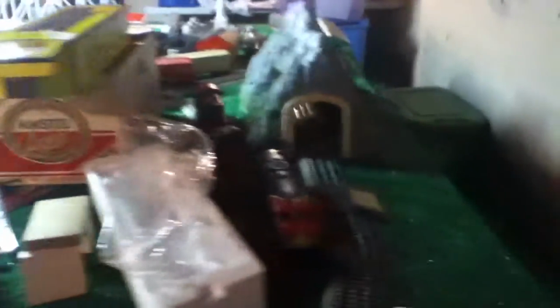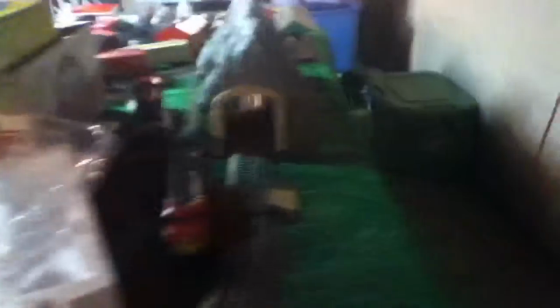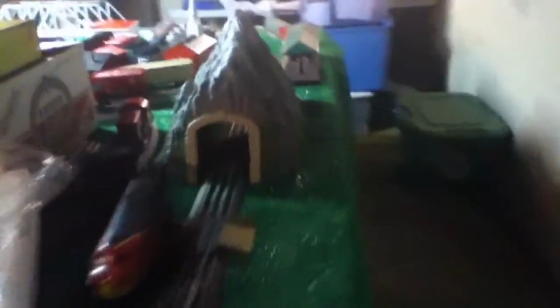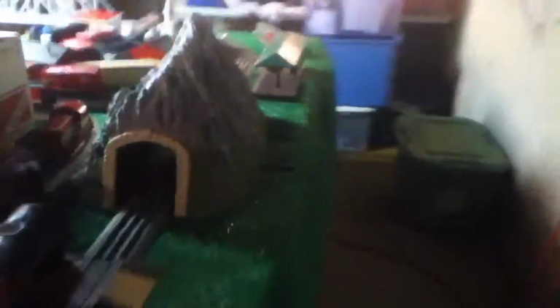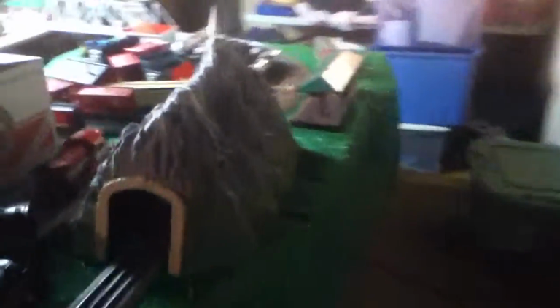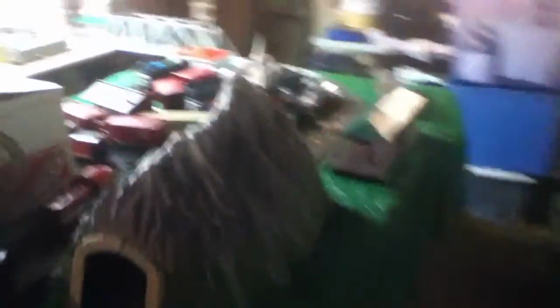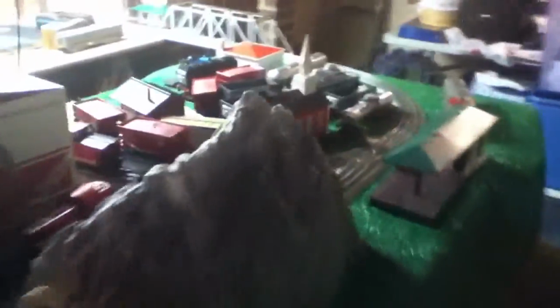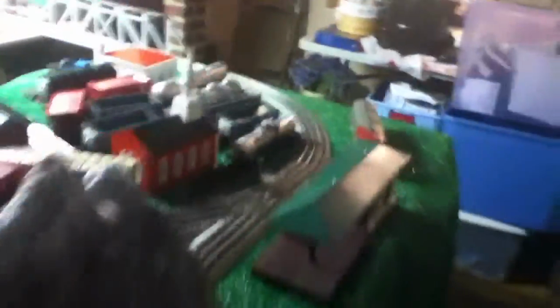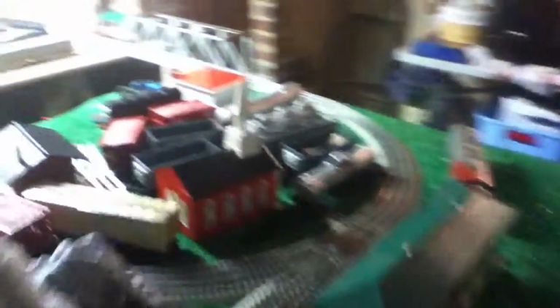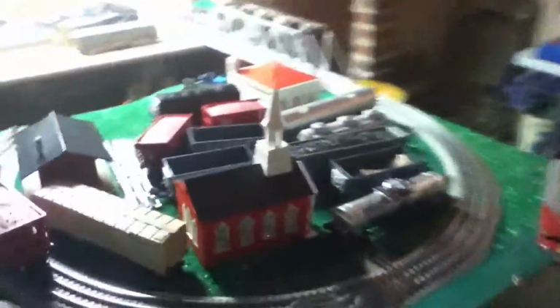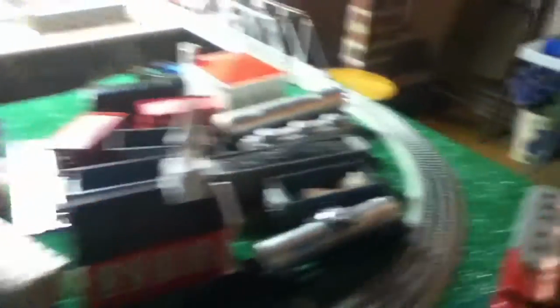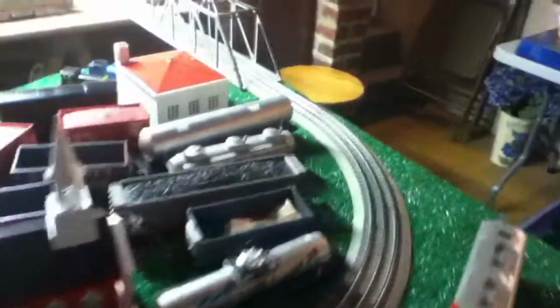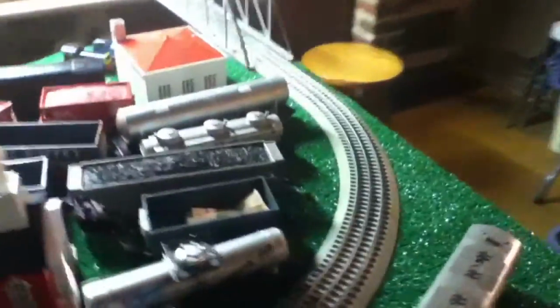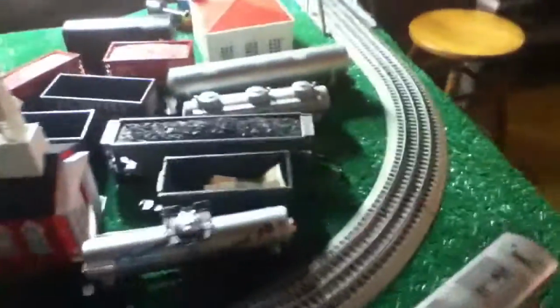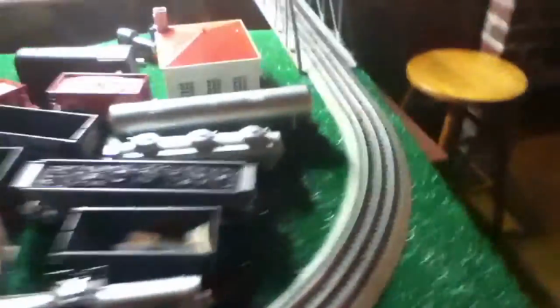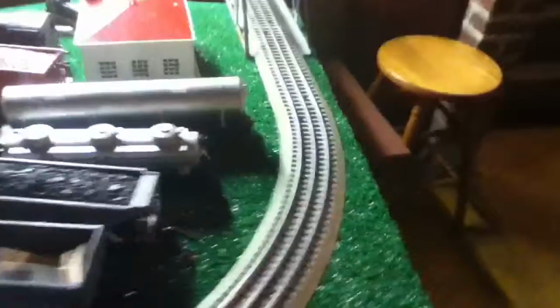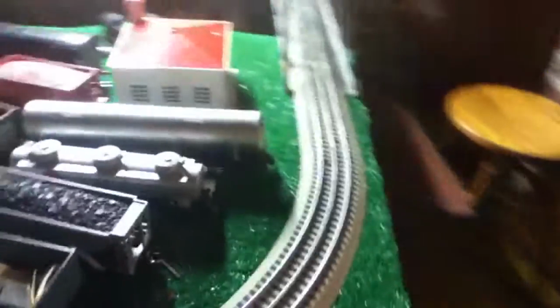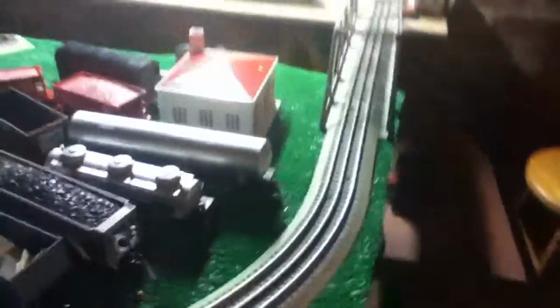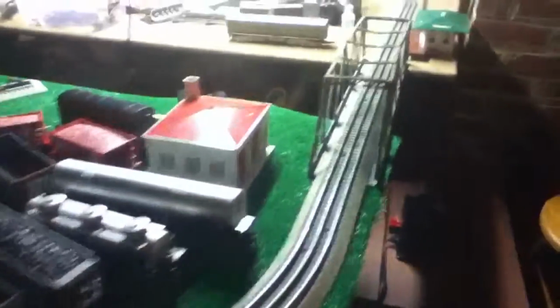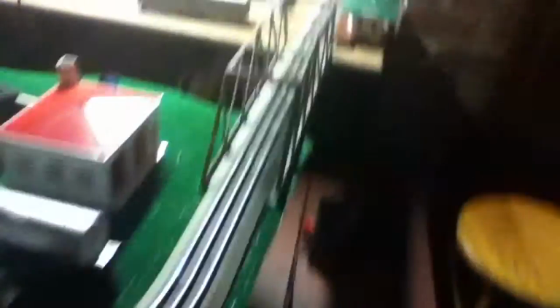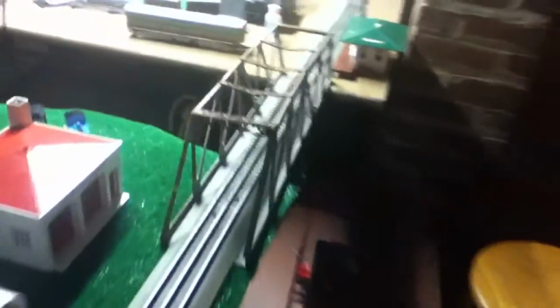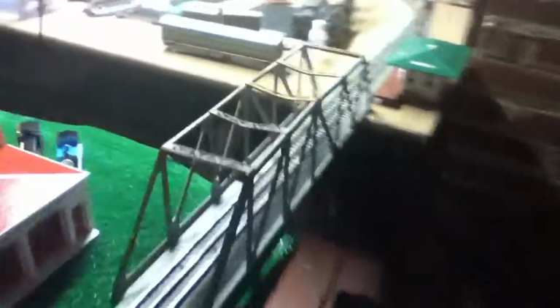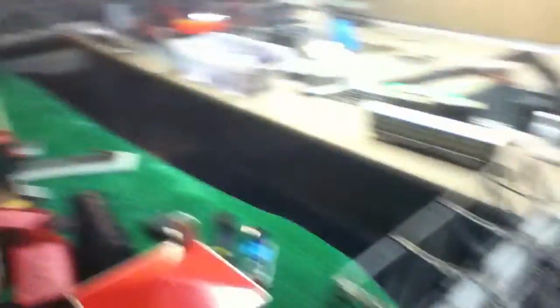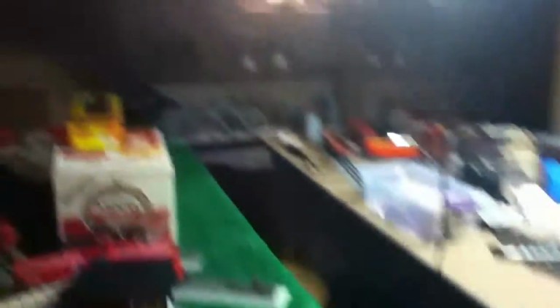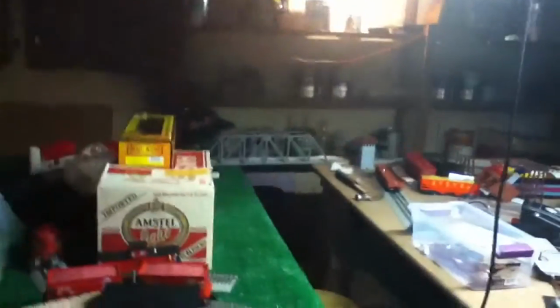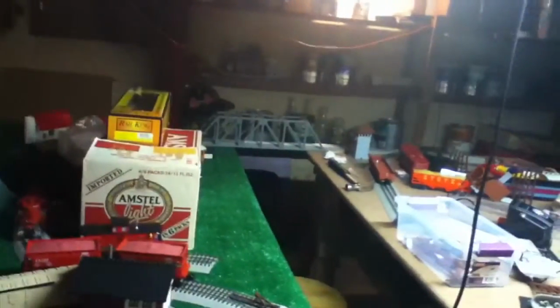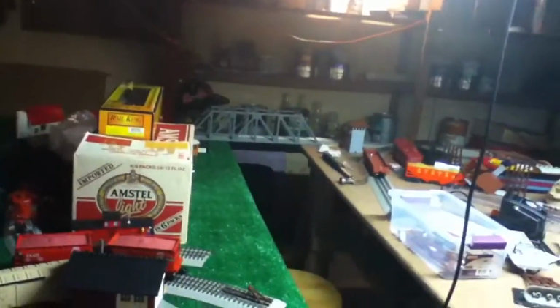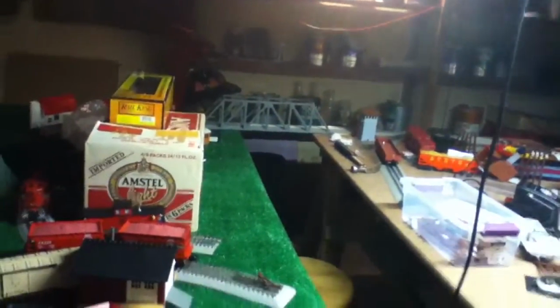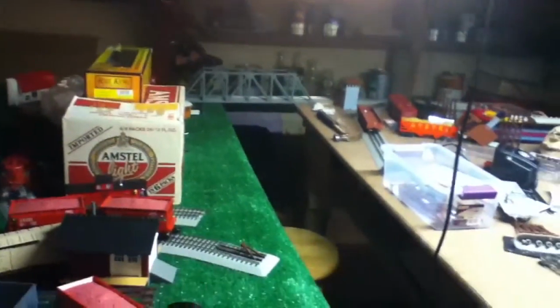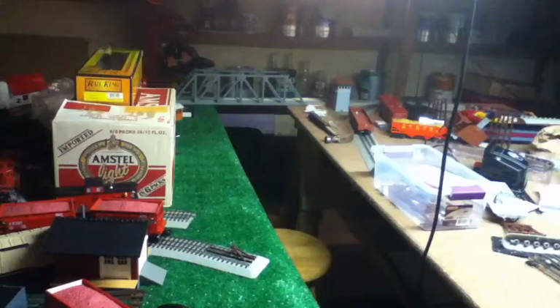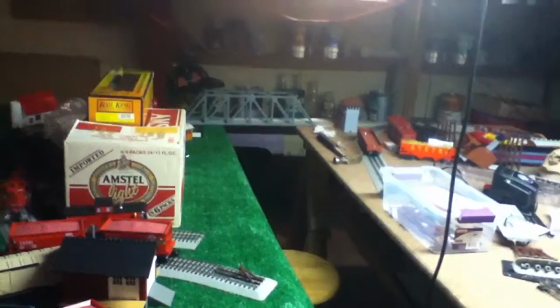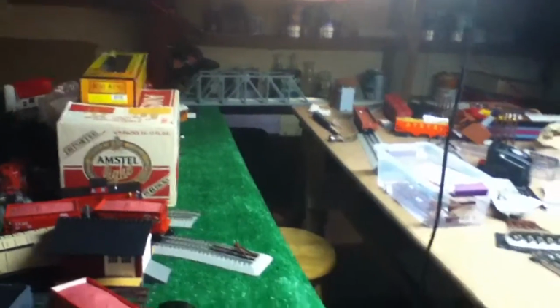Everything's messy like it always is in this basement of mine, but eventually it'll be cleaned up. I got a new bridge over there — it's post-war, I think.